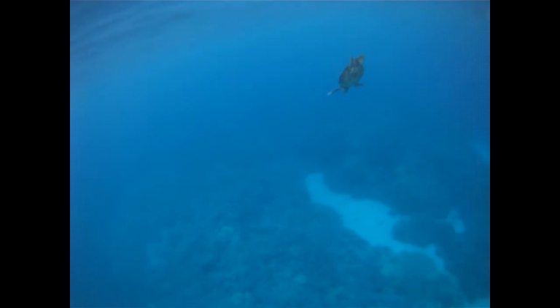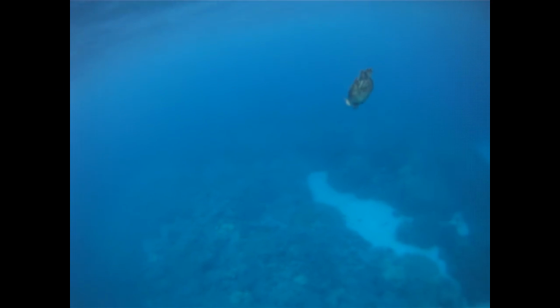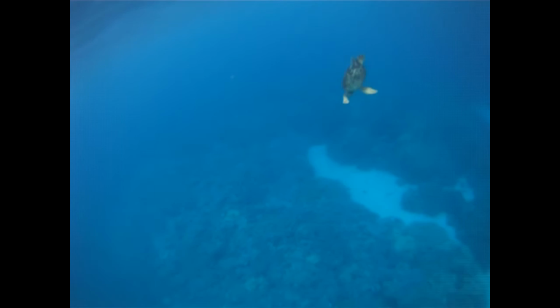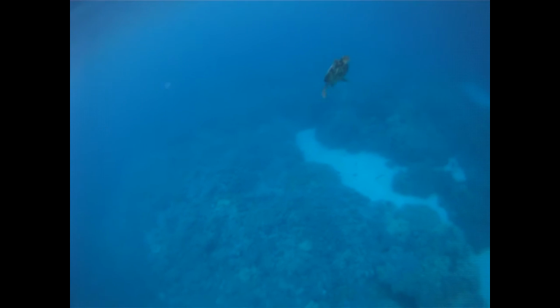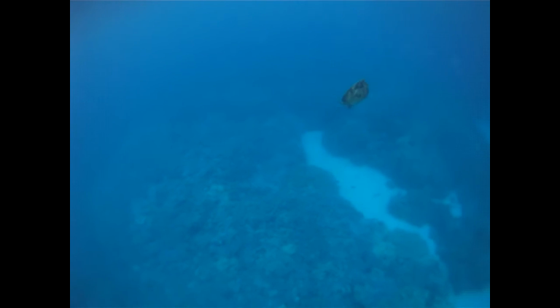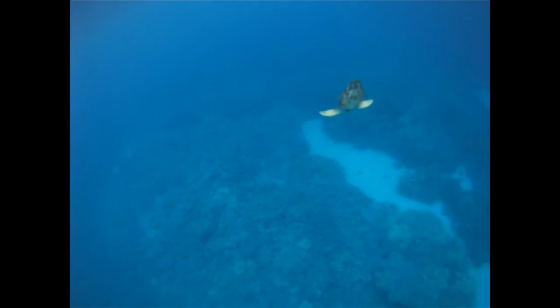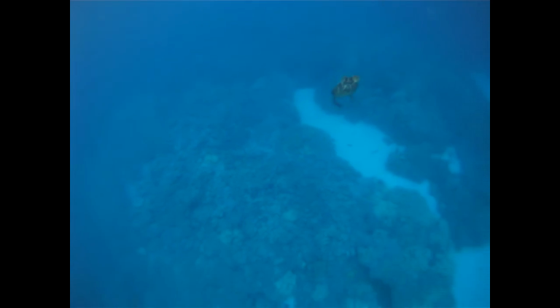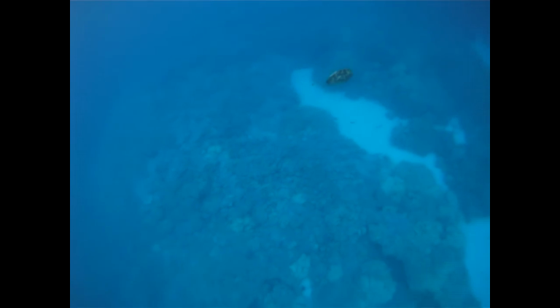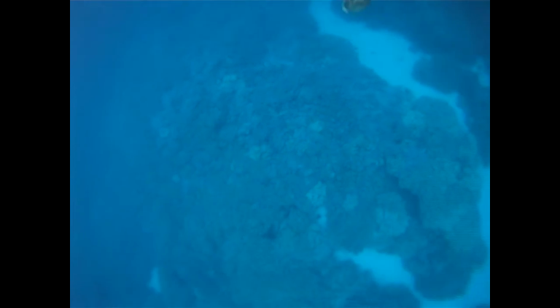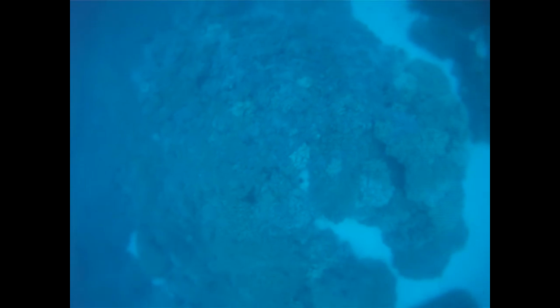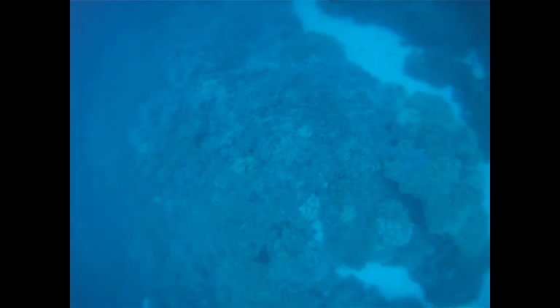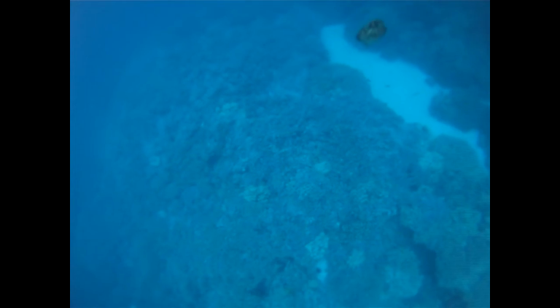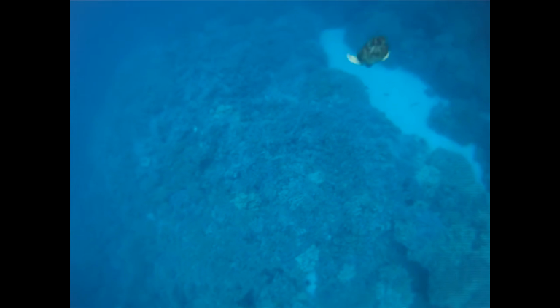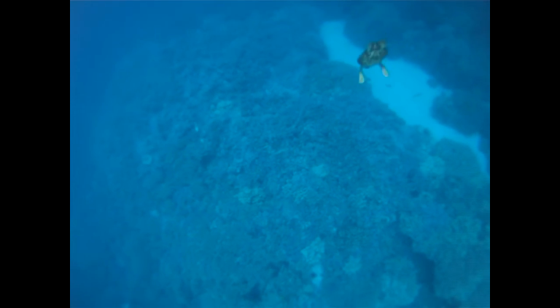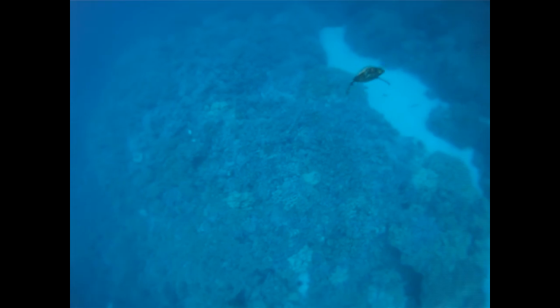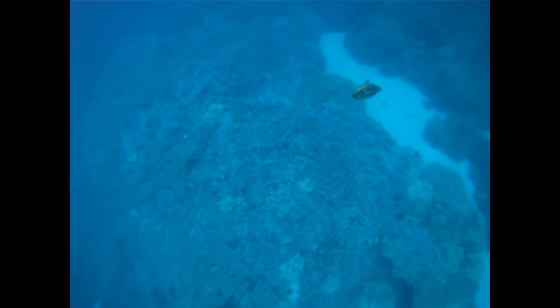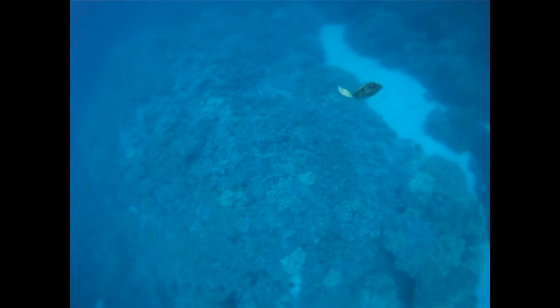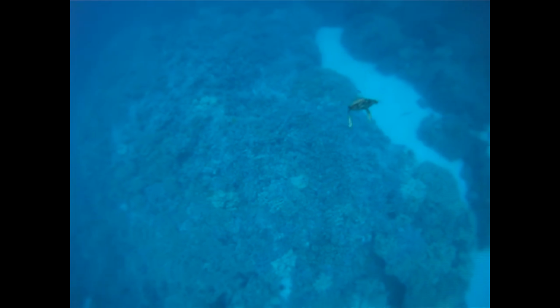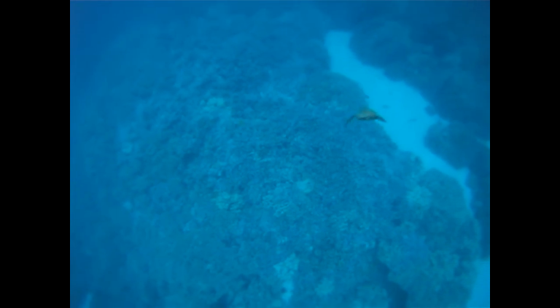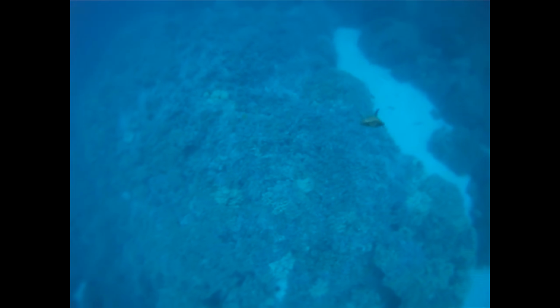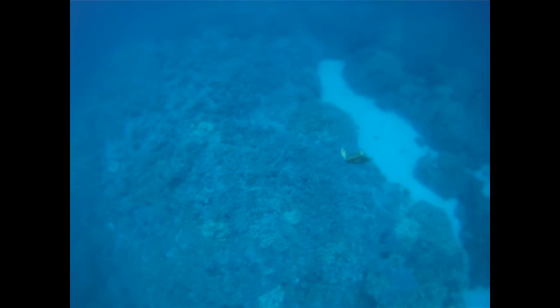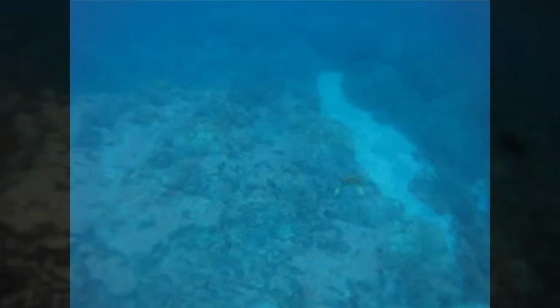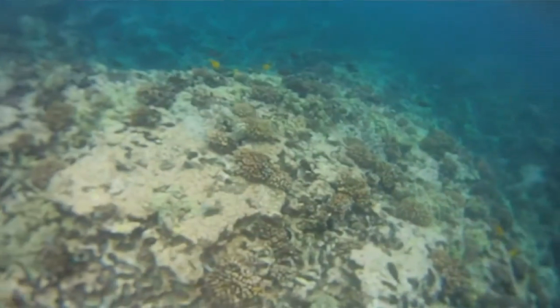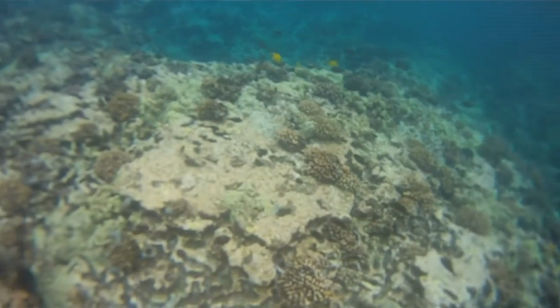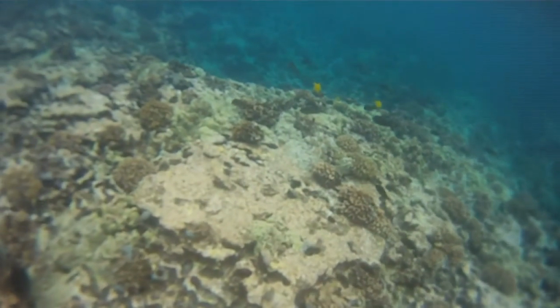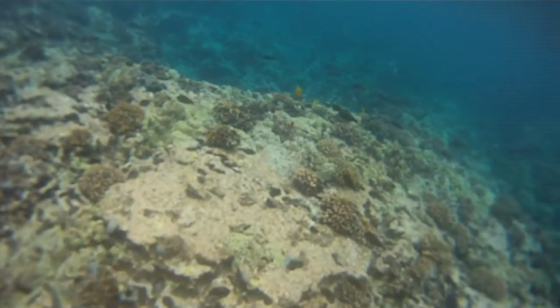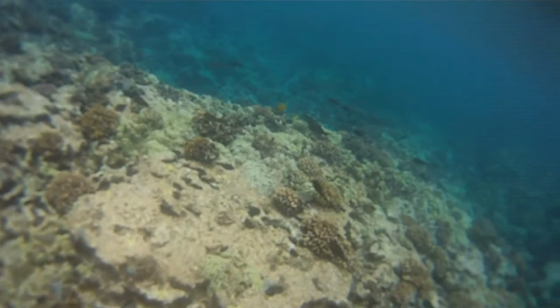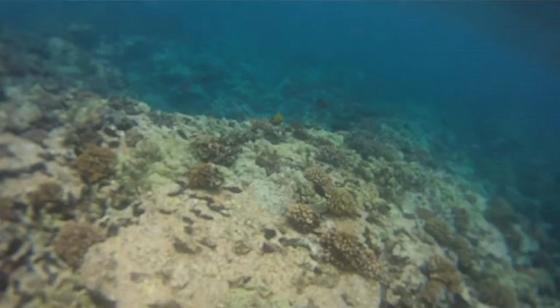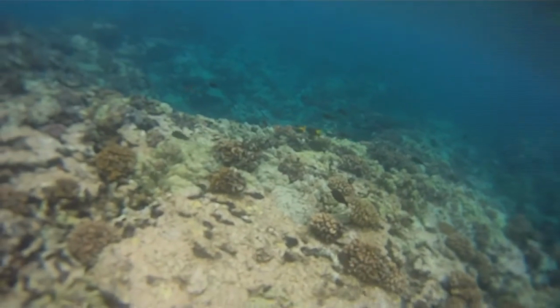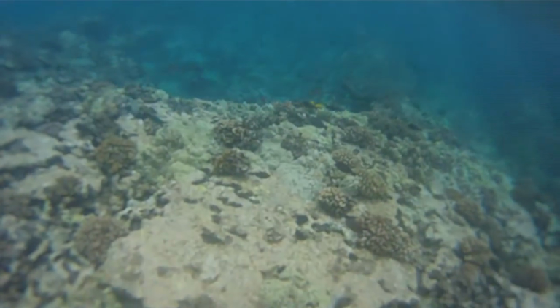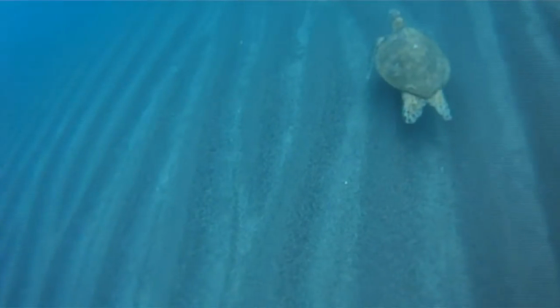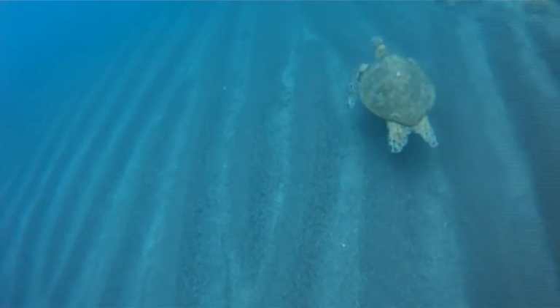And remember, 25% of all ocean life depend on these unique reefs for survival. What we do on land matters in the ocean, and the health of the ocean depends on us.